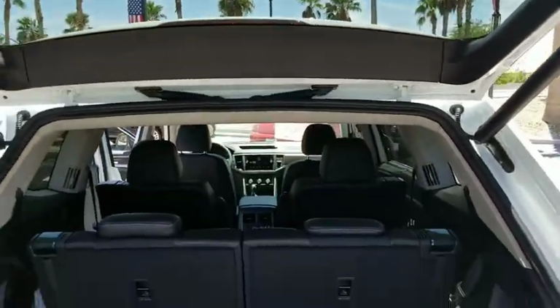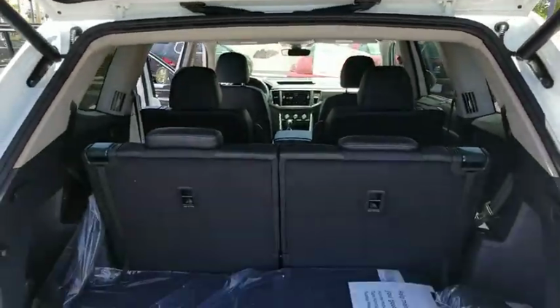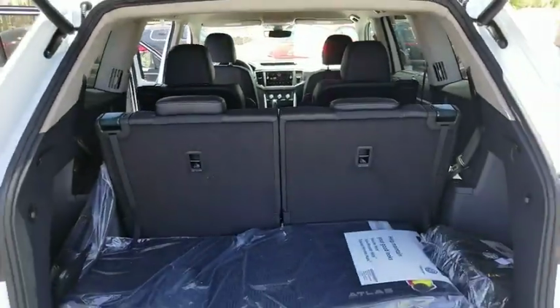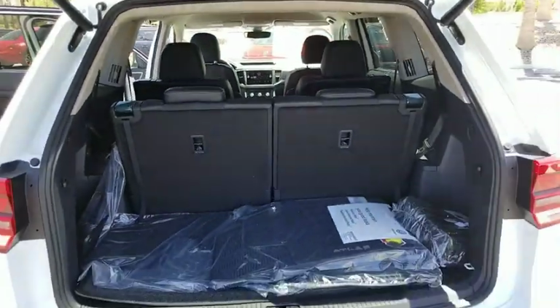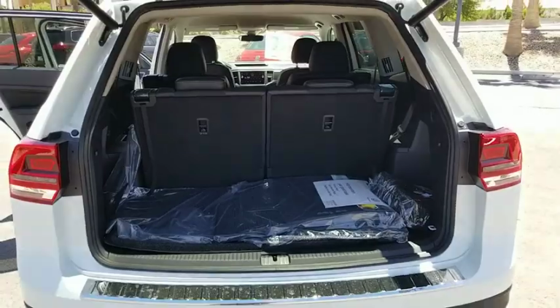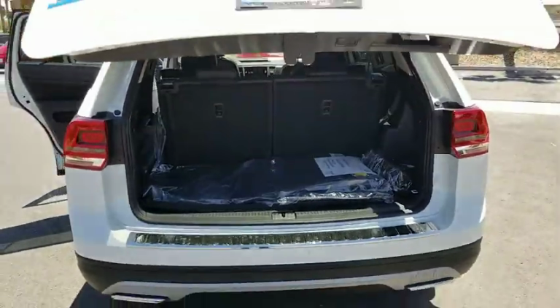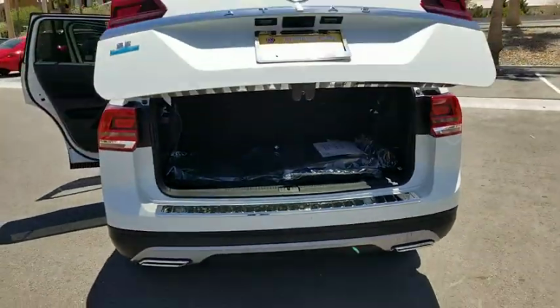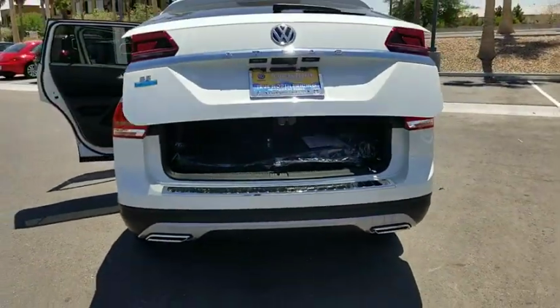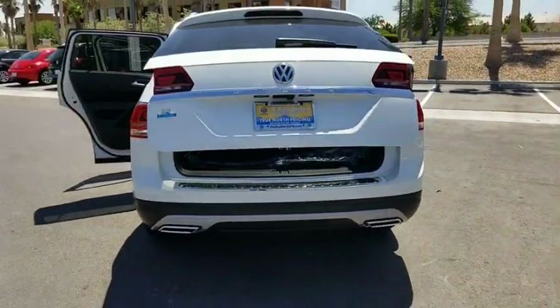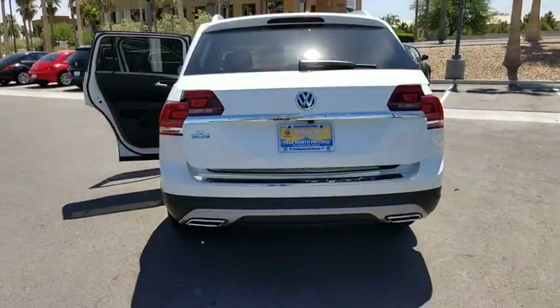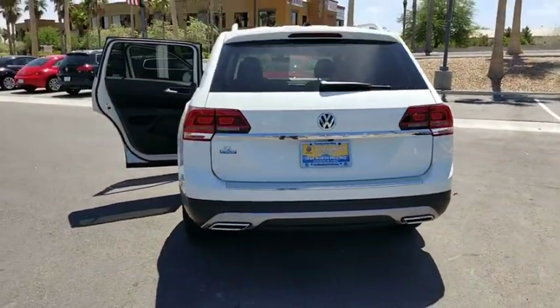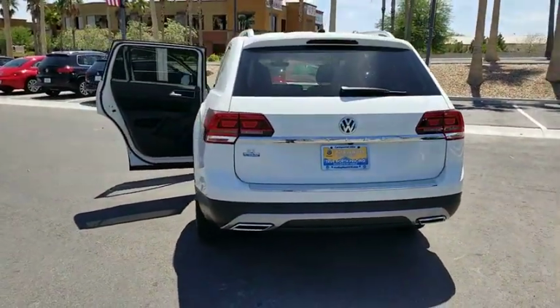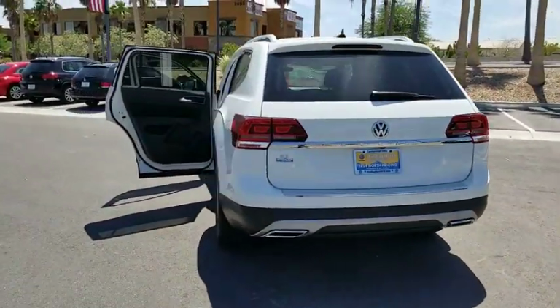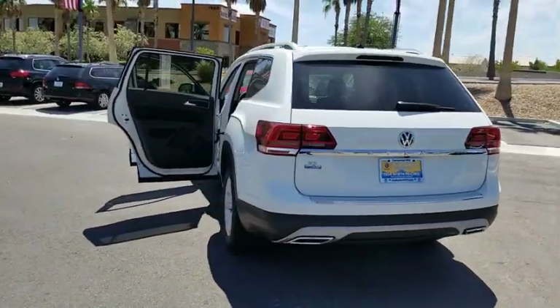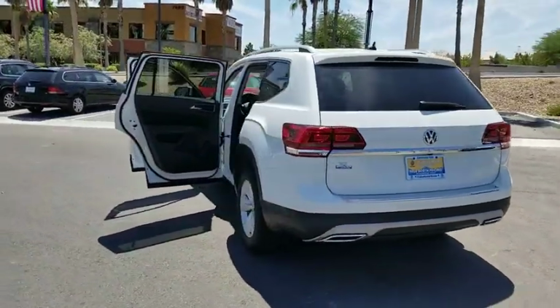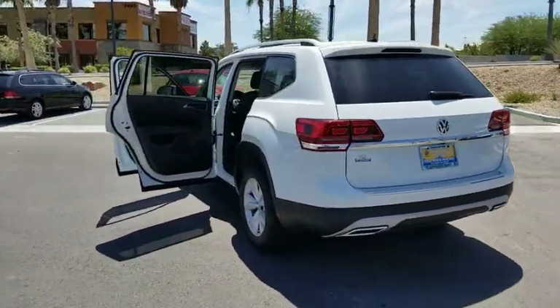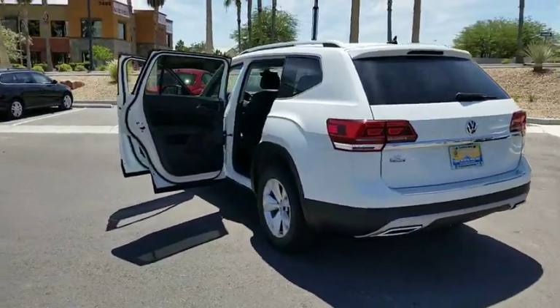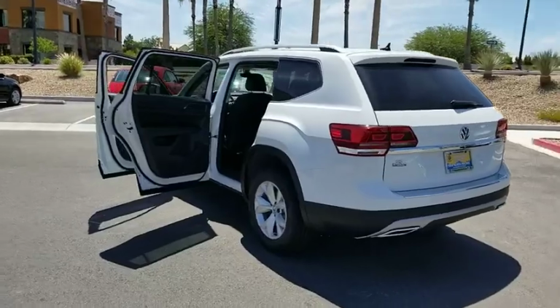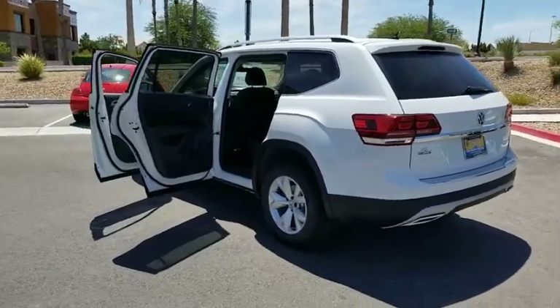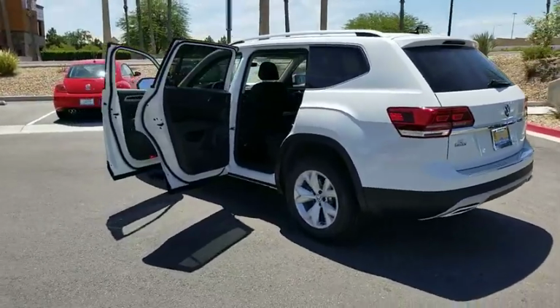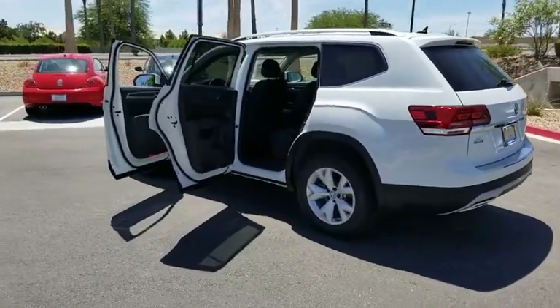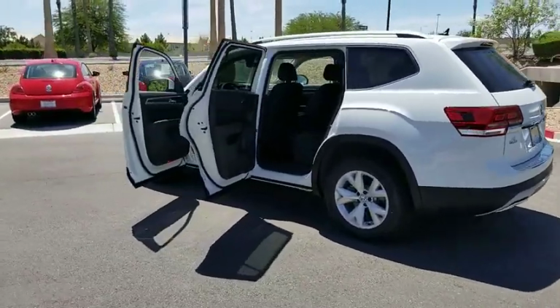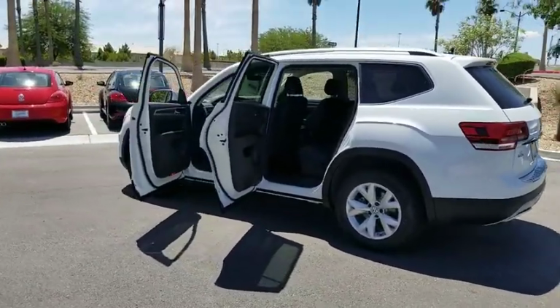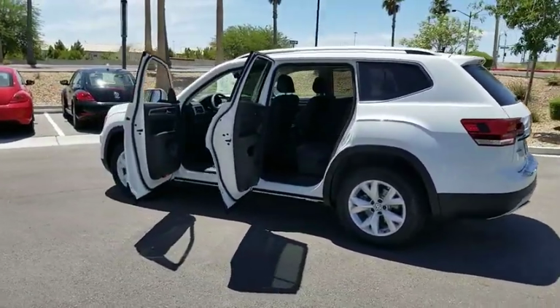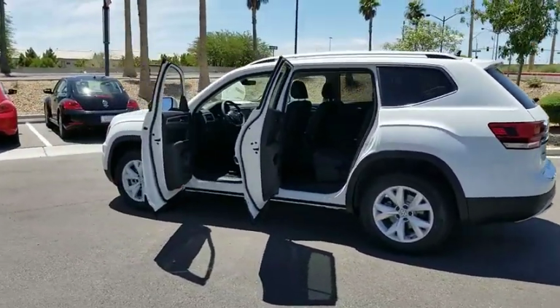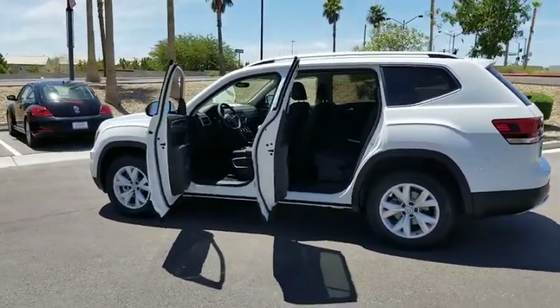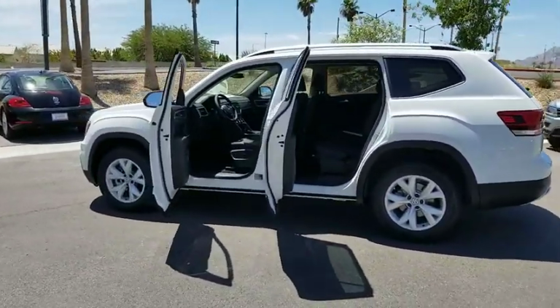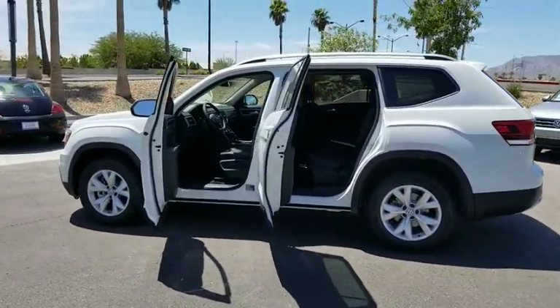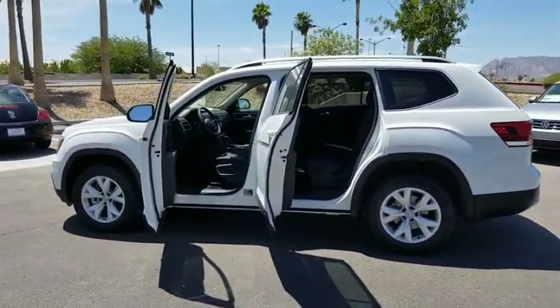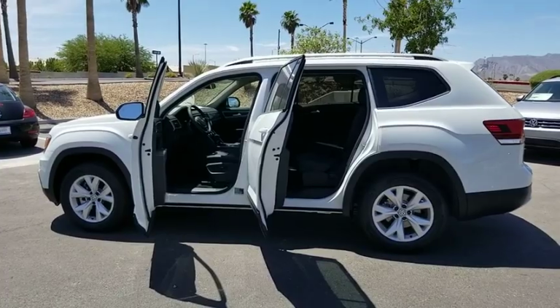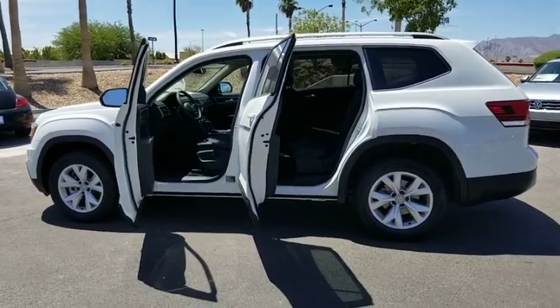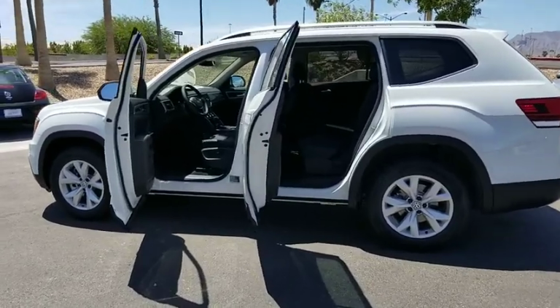Power windows, rear window defroster, compass, heated front seats, security system, electronic stability control, trip computer, brake assist, tachometer, overhead console, remote keyless entry, panic alarm.